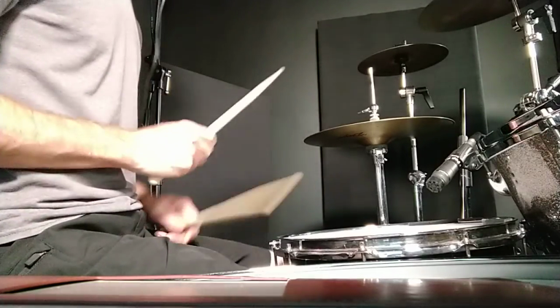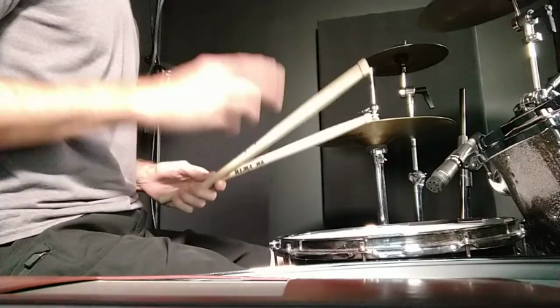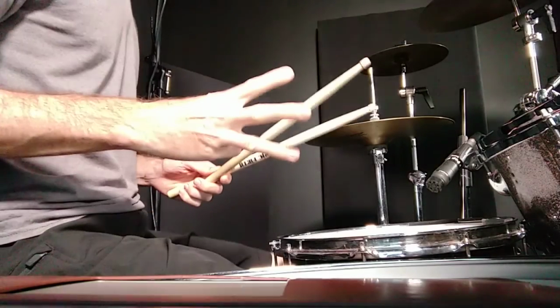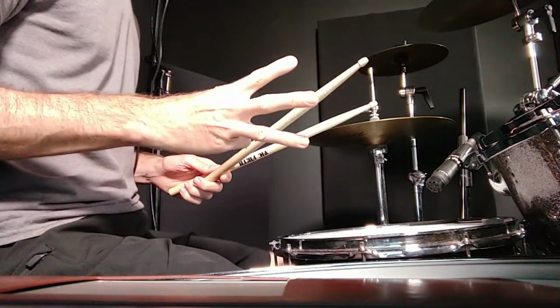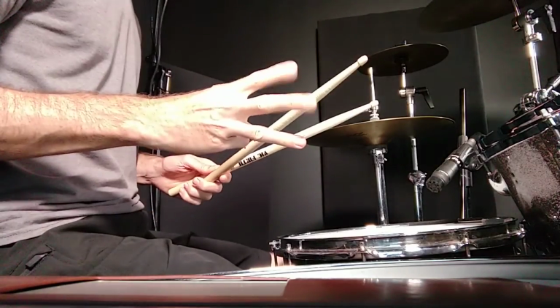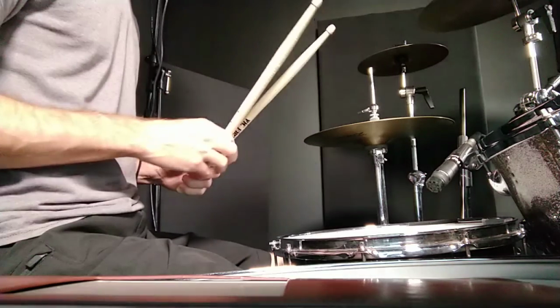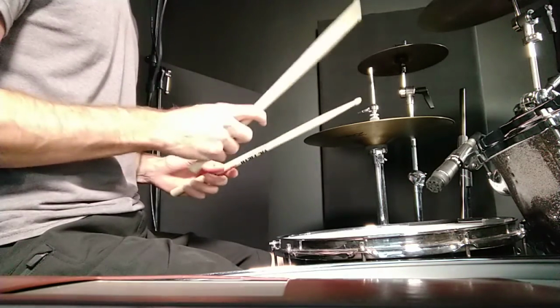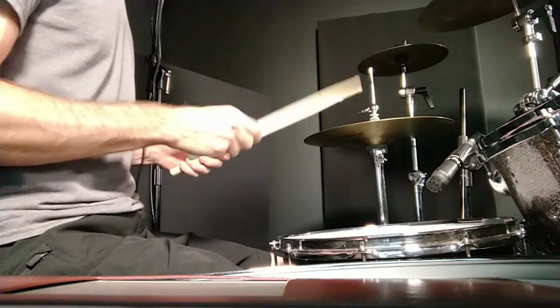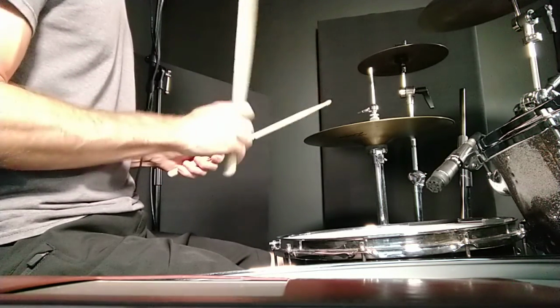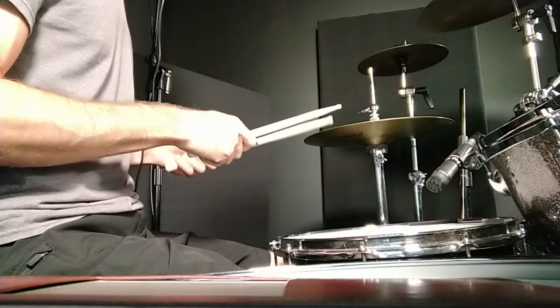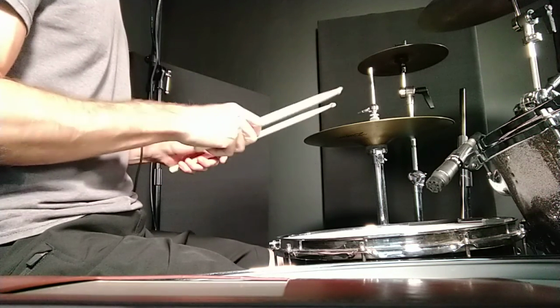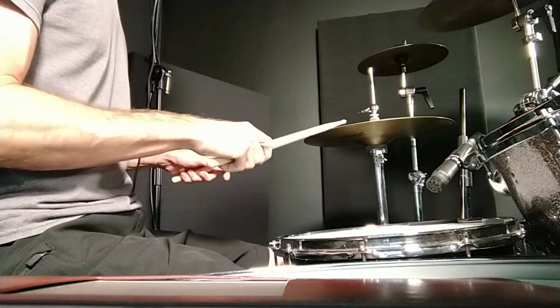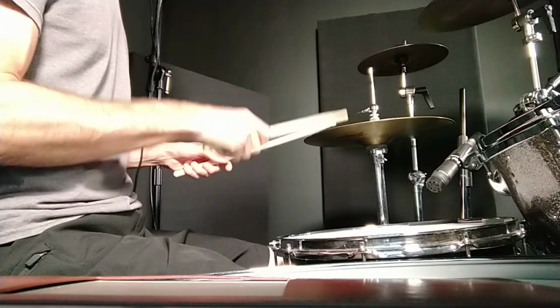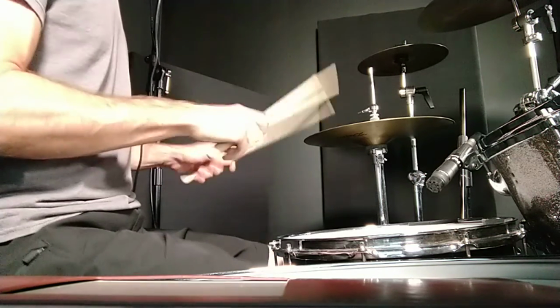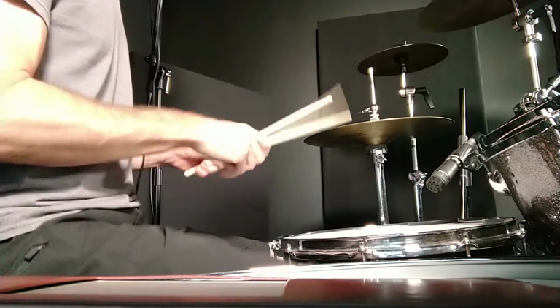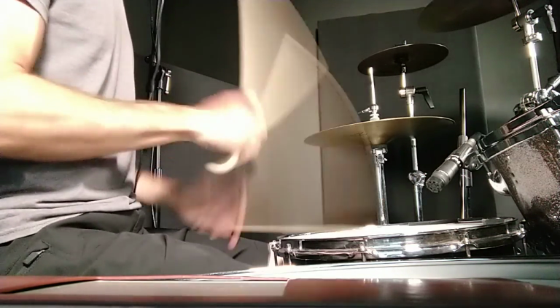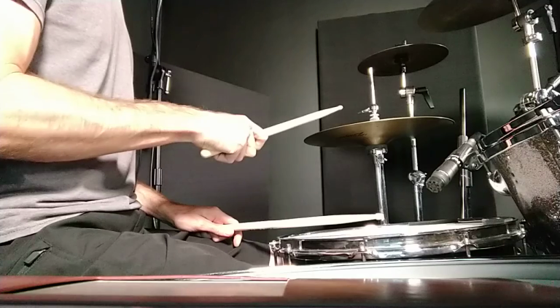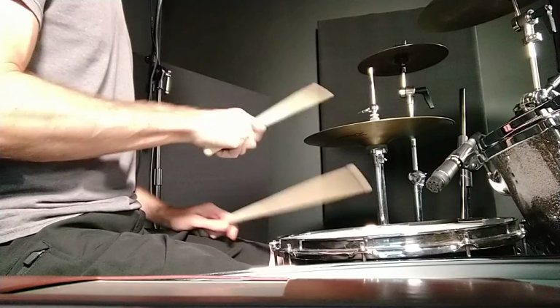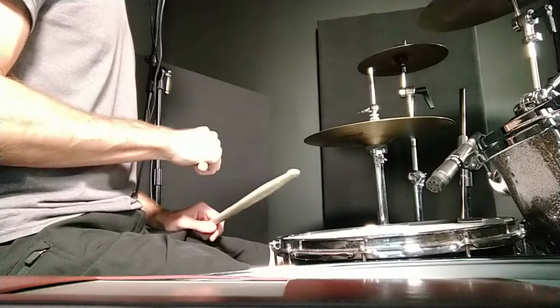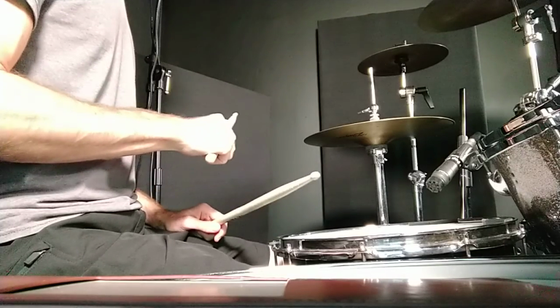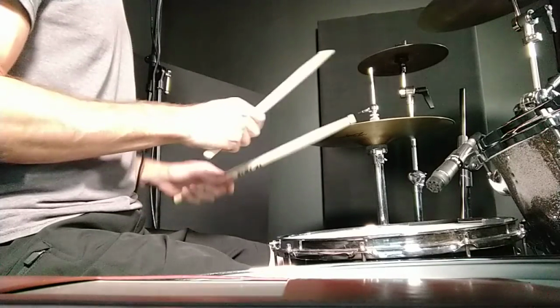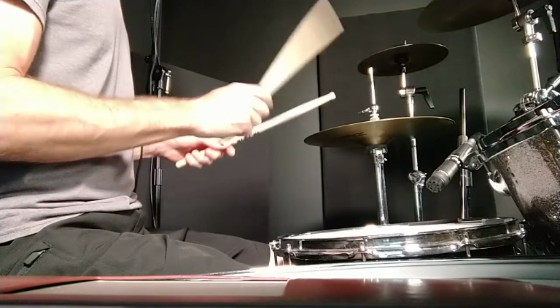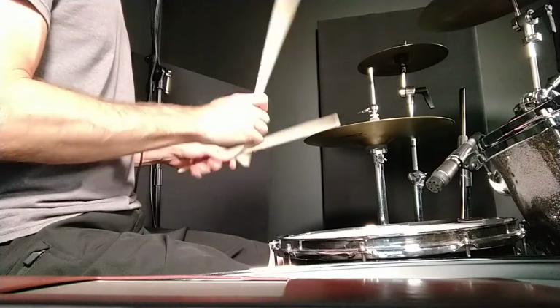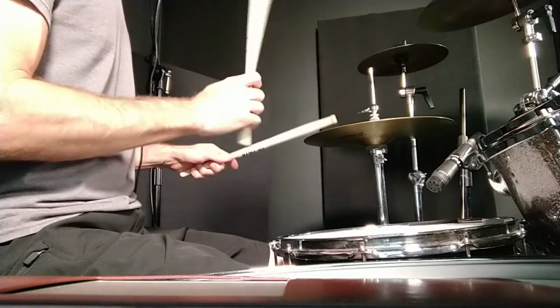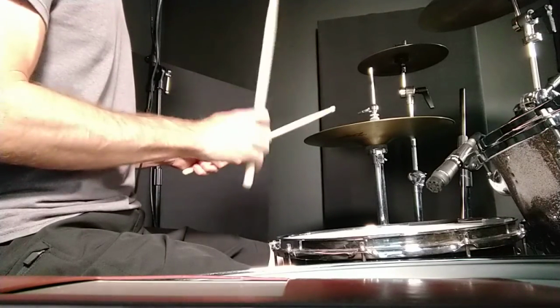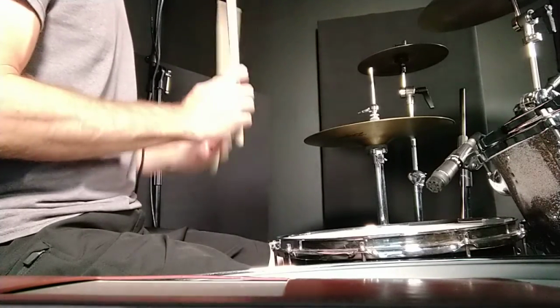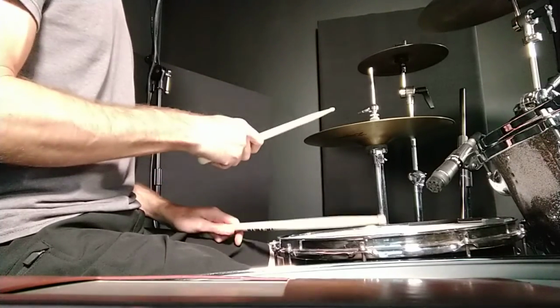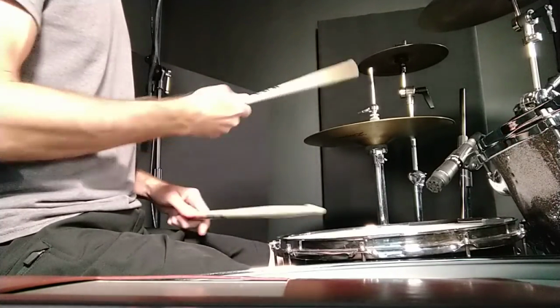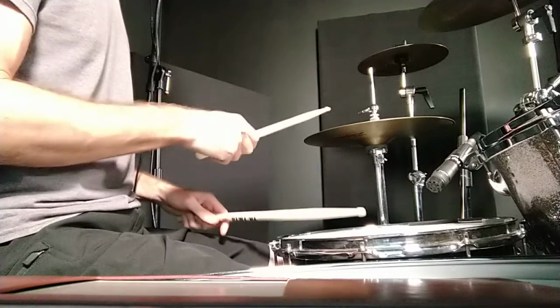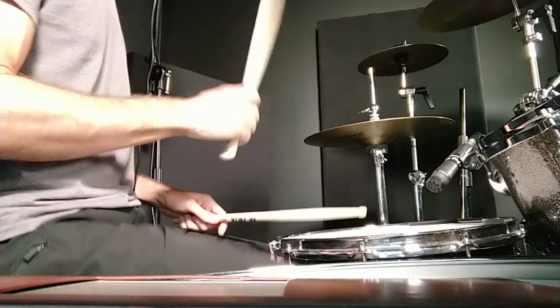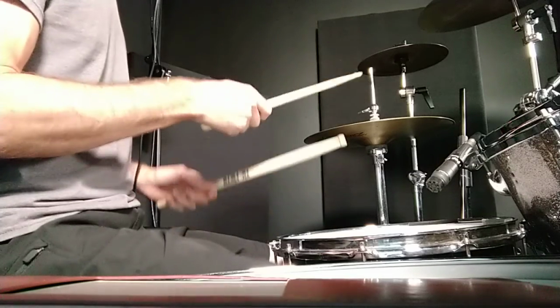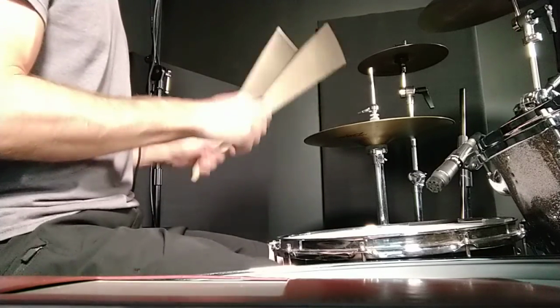On the third measure, you have this little fill right here. I'm going to put the bass drum in there, so...